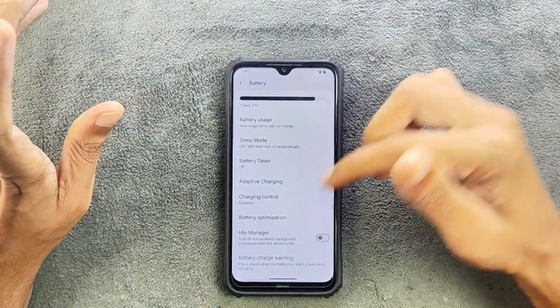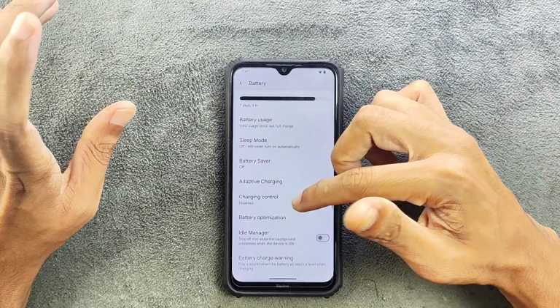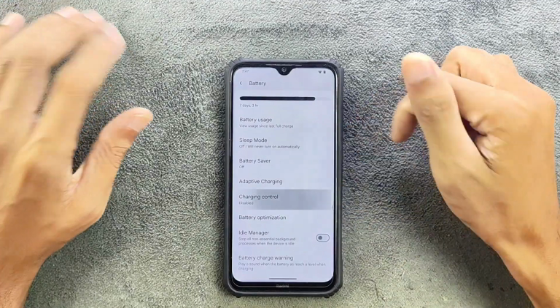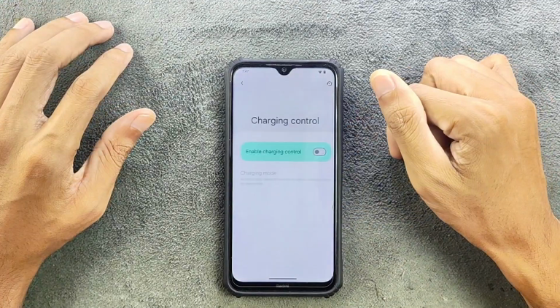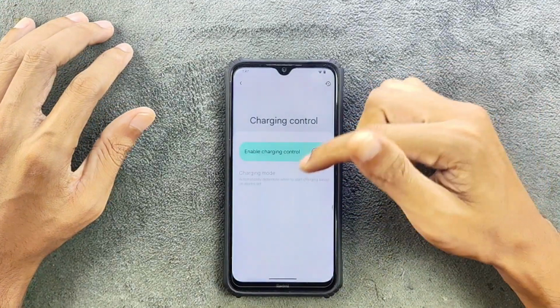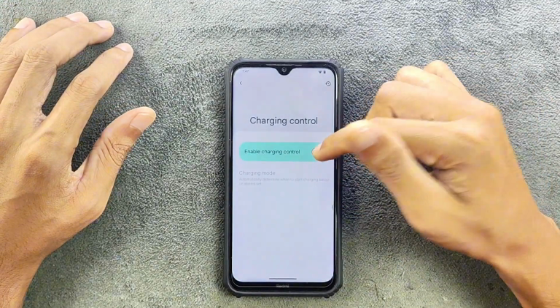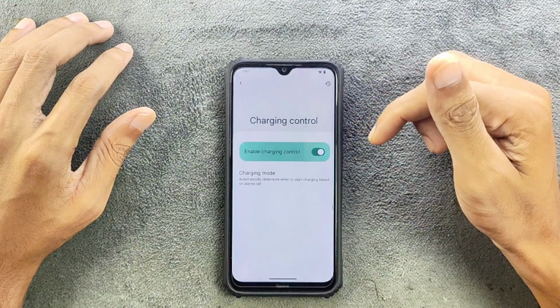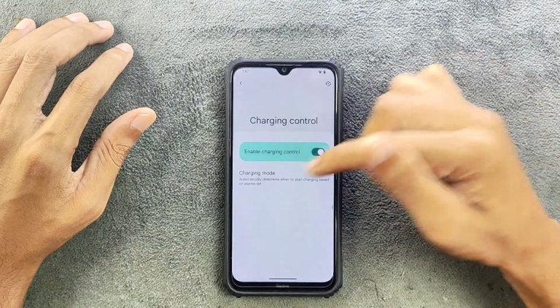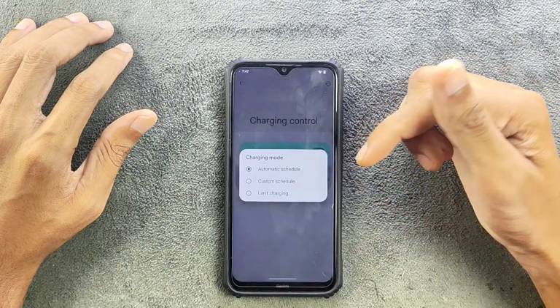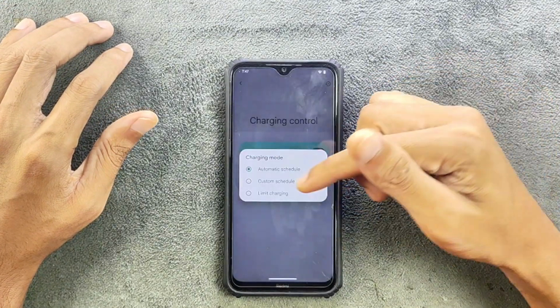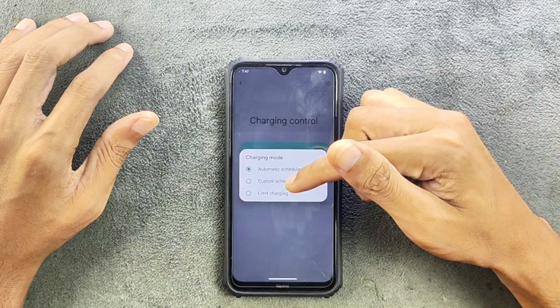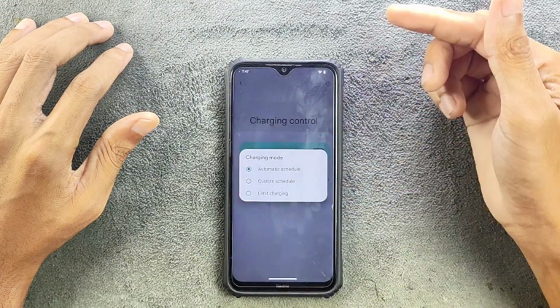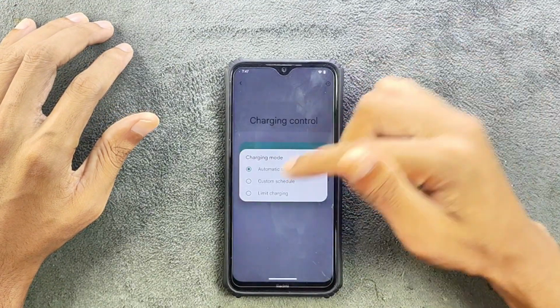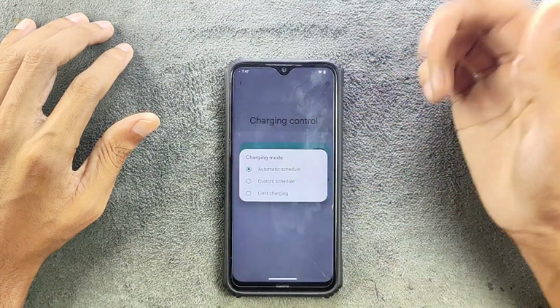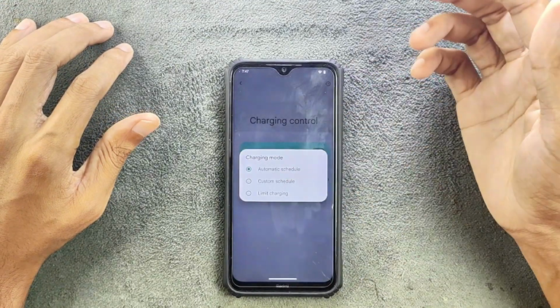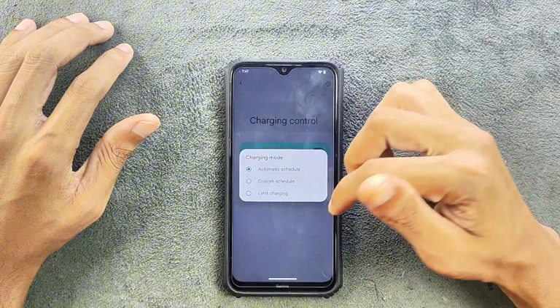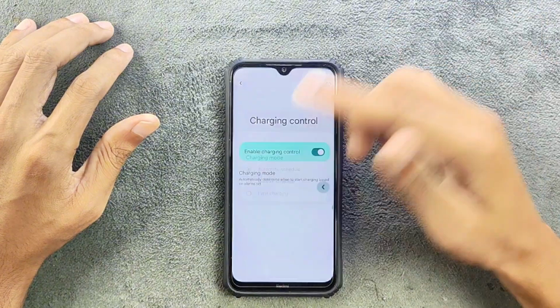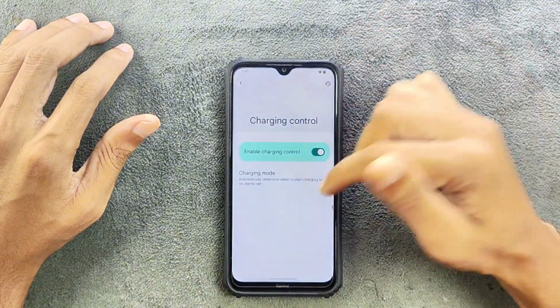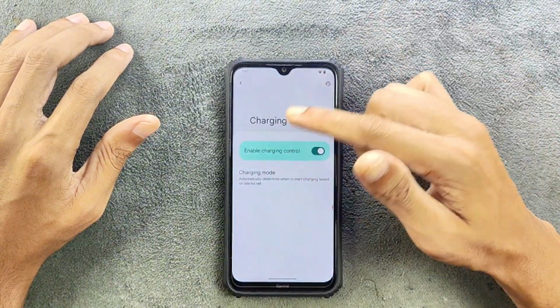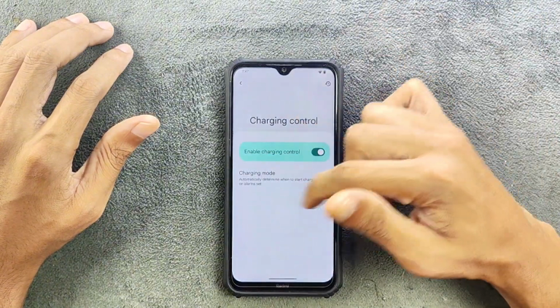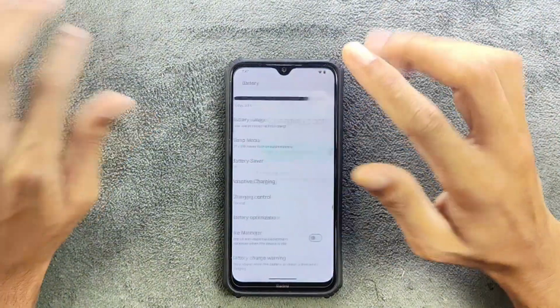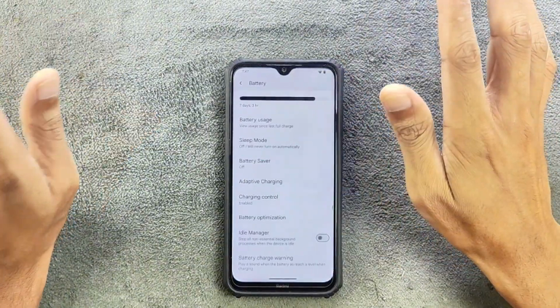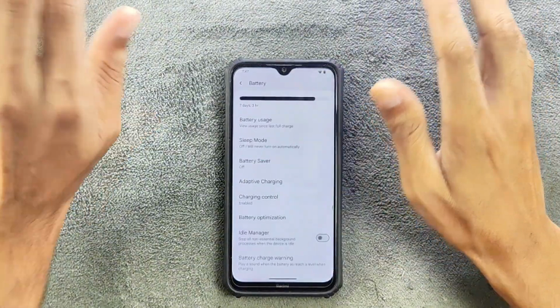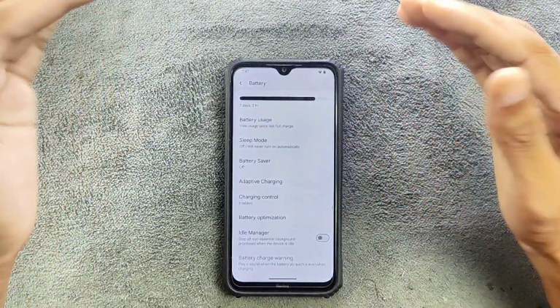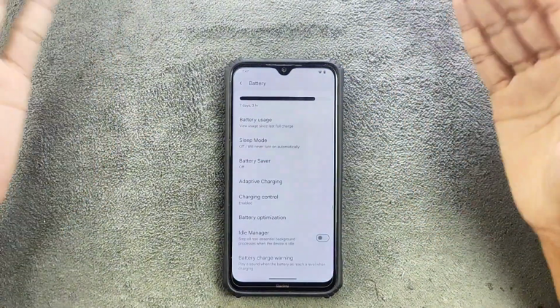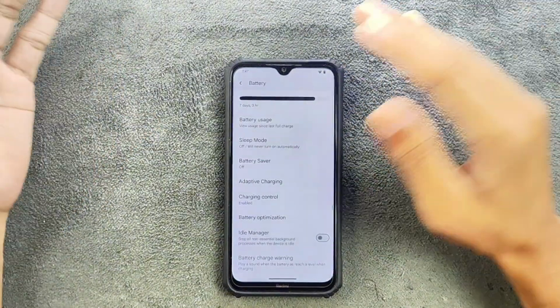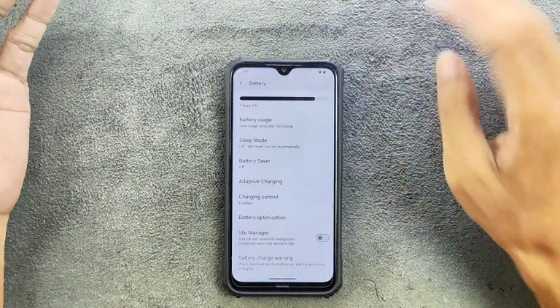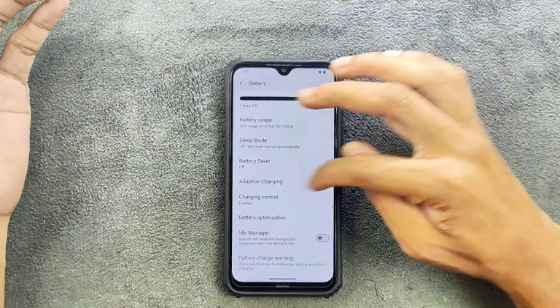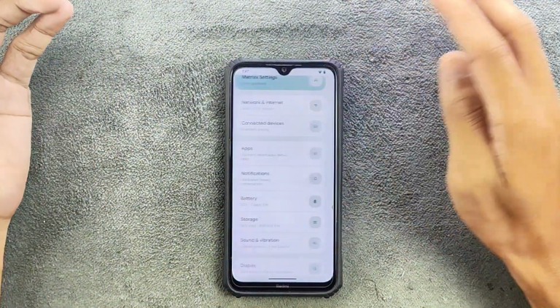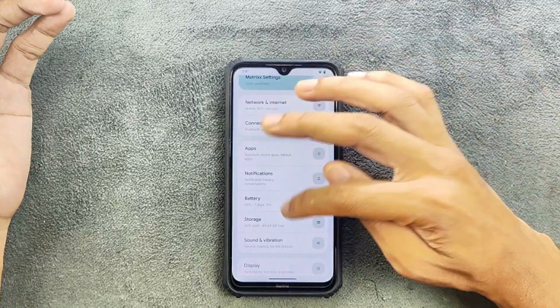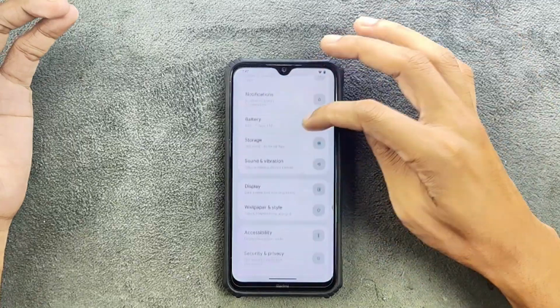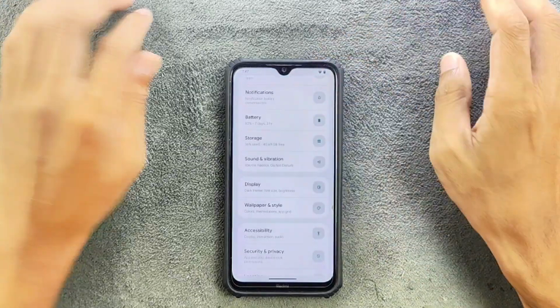In terms of battery, it is doing pretty well and there are features available in the battery section too. If you go to Charging Control, you can control the charging up to a limit and also schedule it. So everything is there in terms of features, and it is working flawlessly.